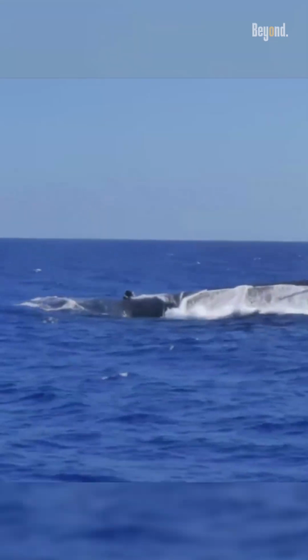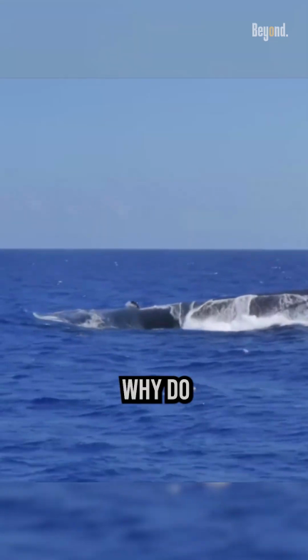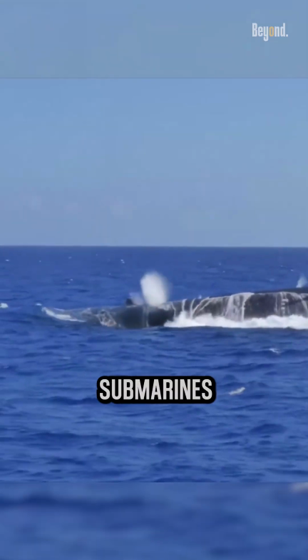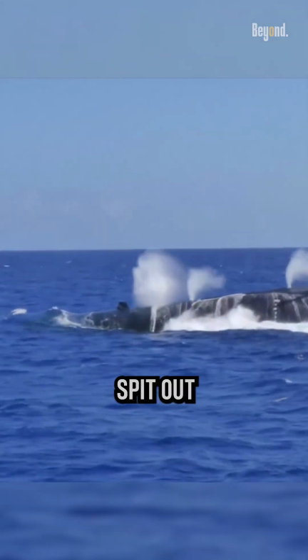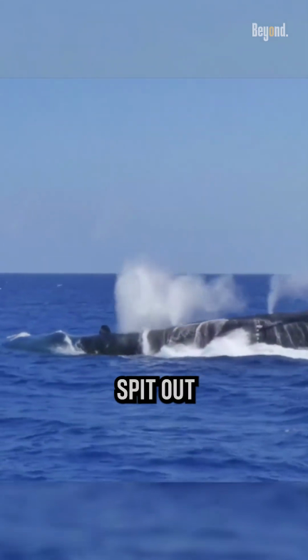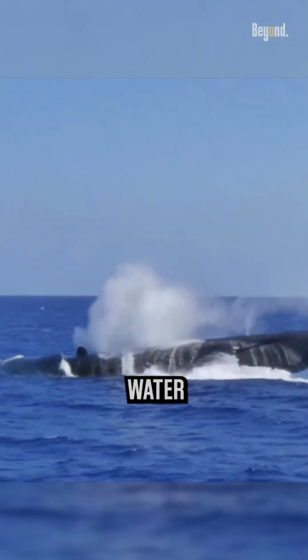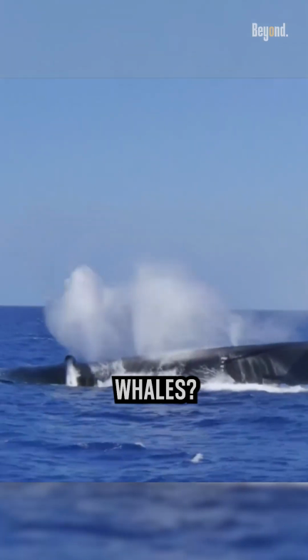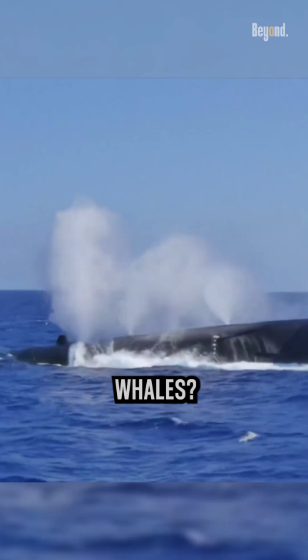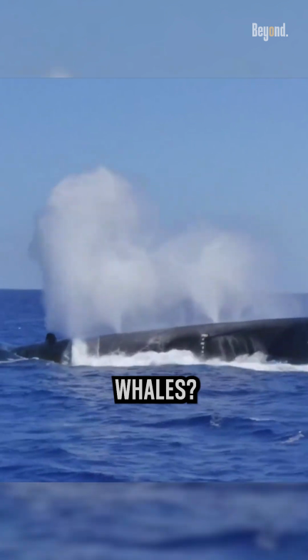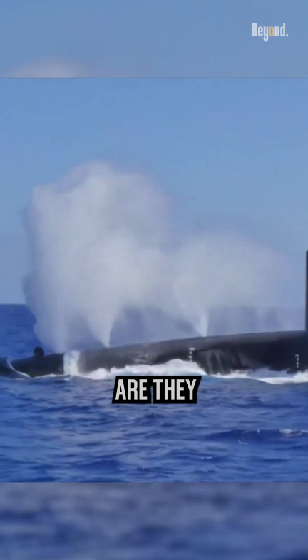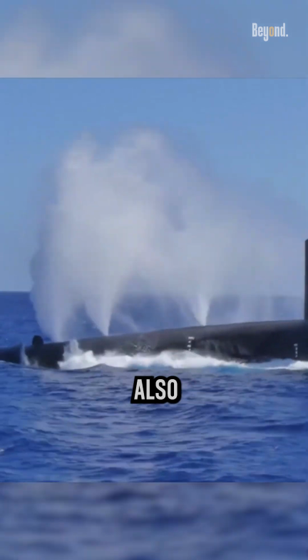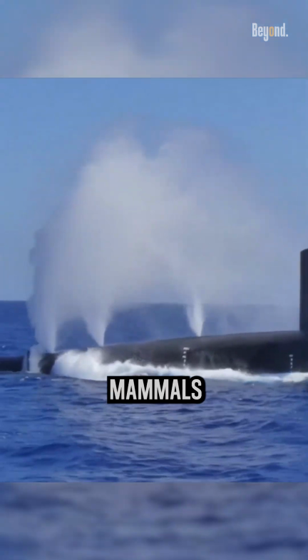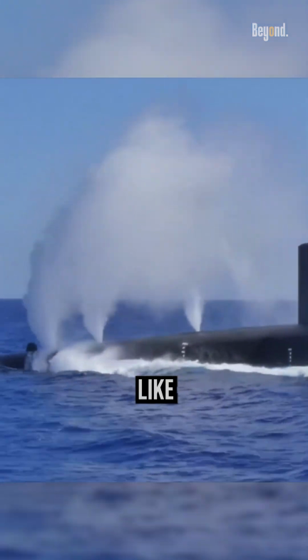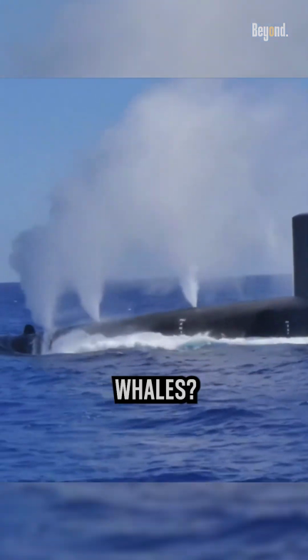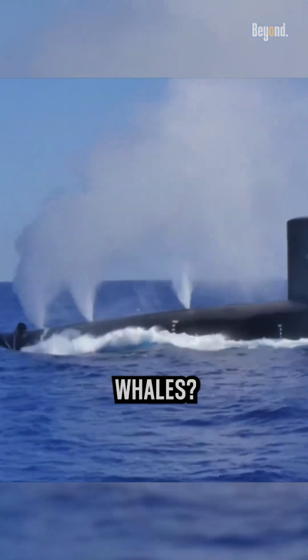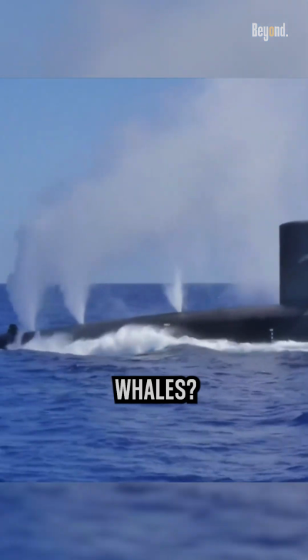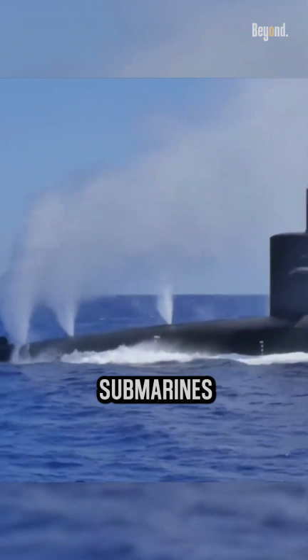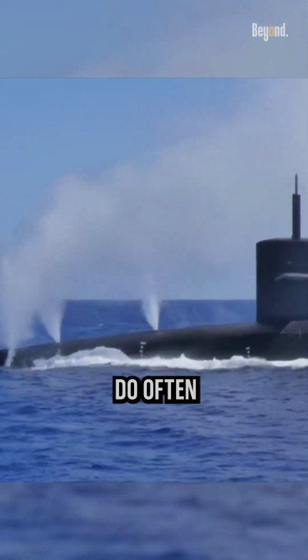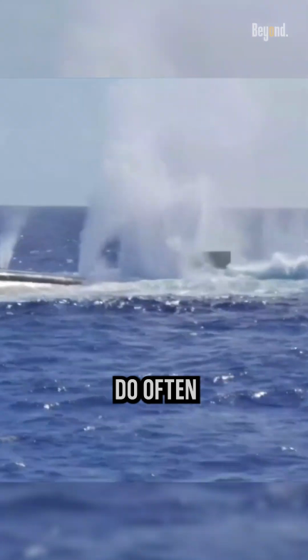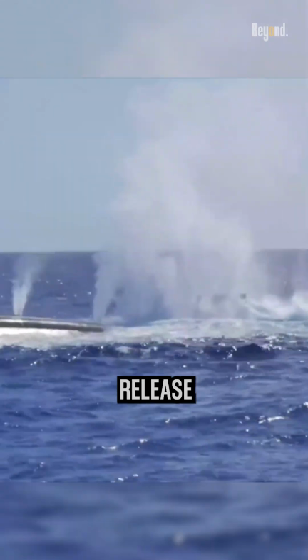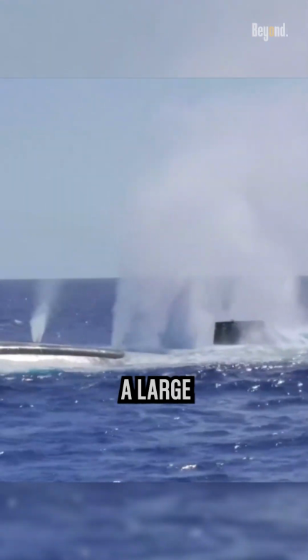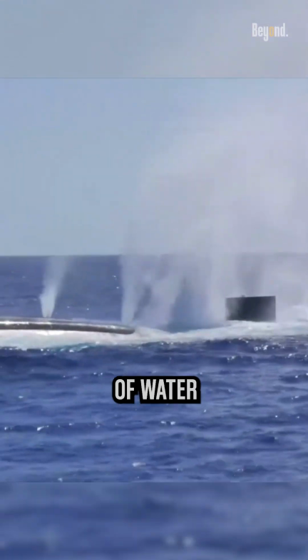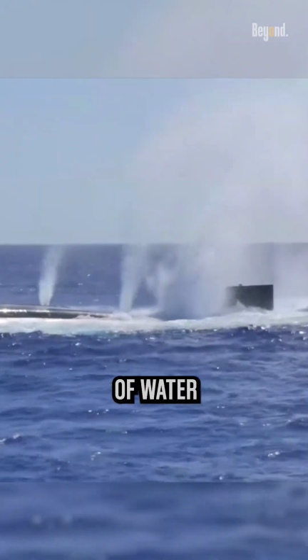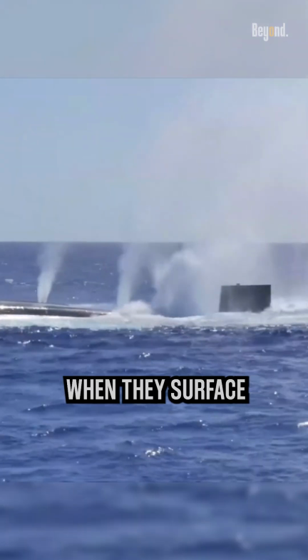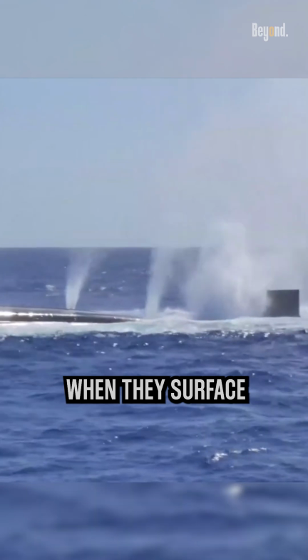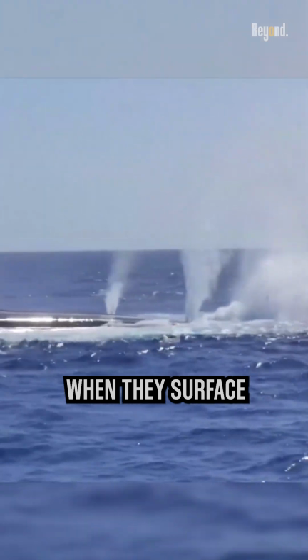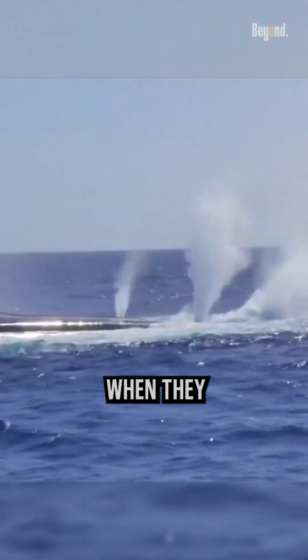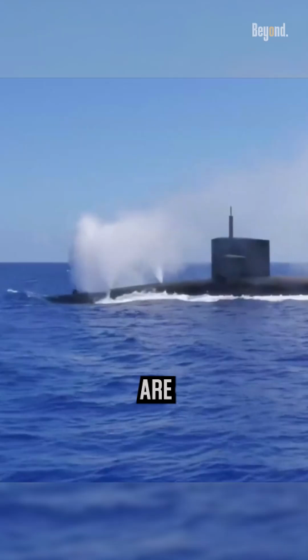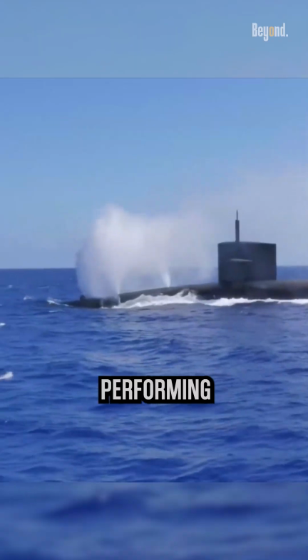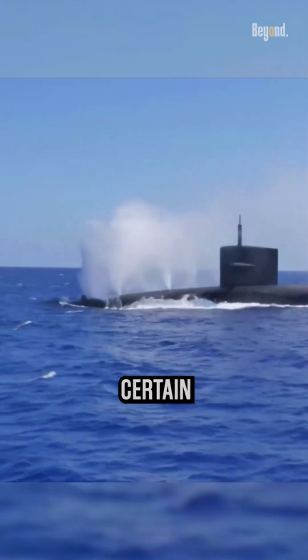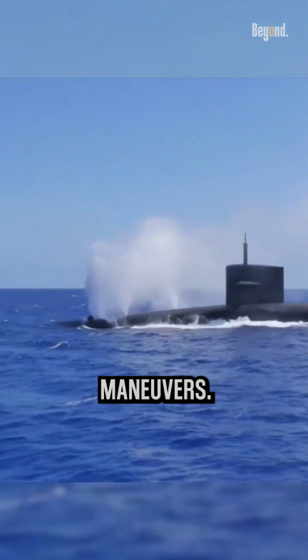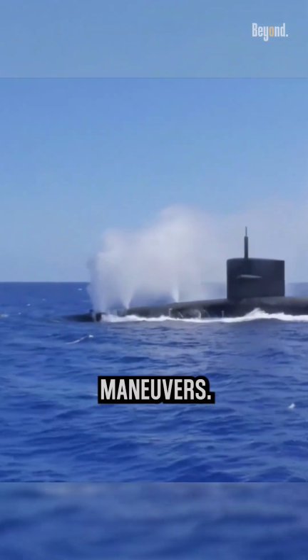Why do submarines spit out water like whales? Are they also mammals like whales? Submarines do often release a large amount of water when they surface or when they are performing certain maneuvers.